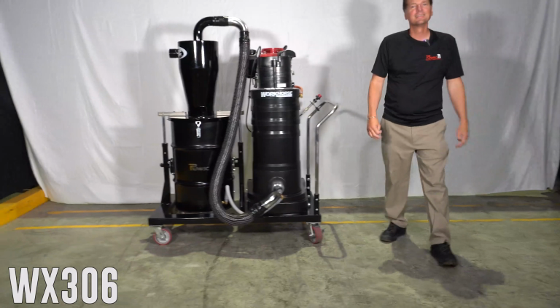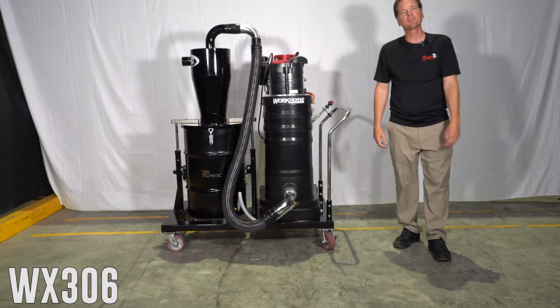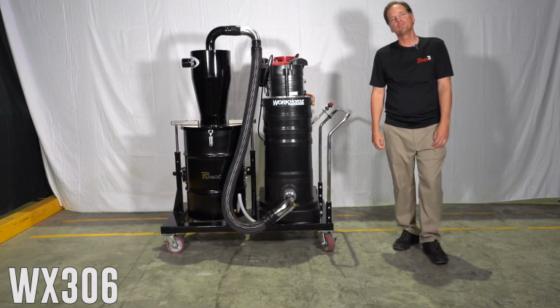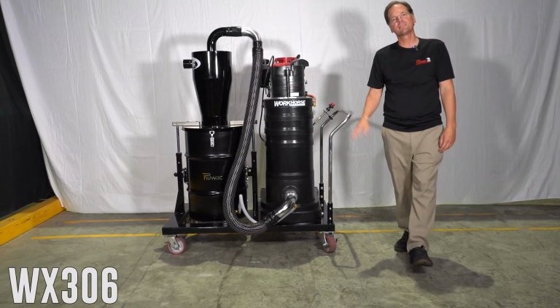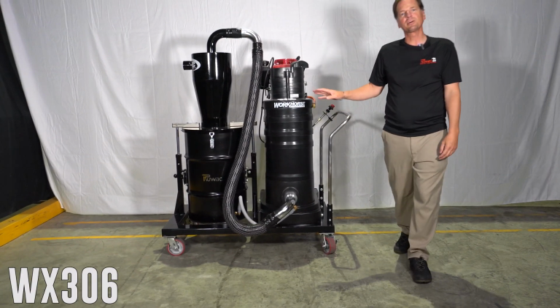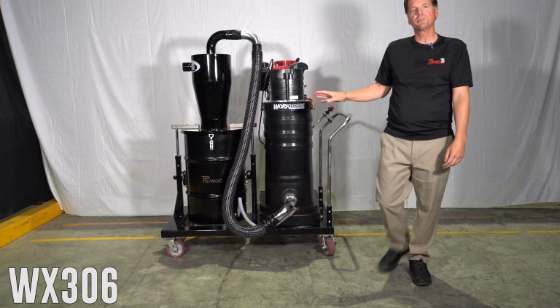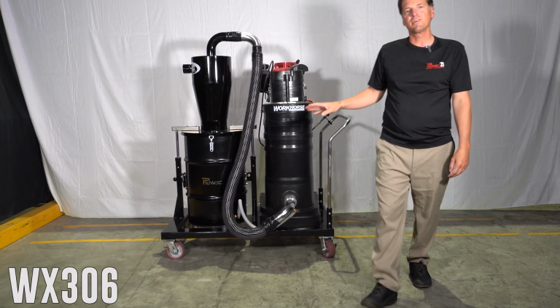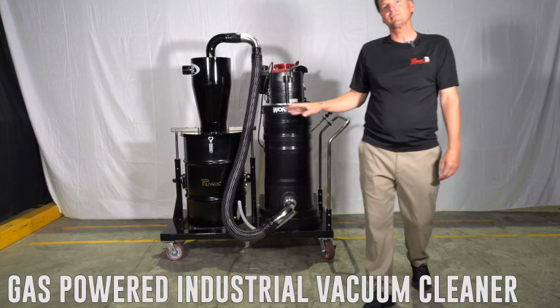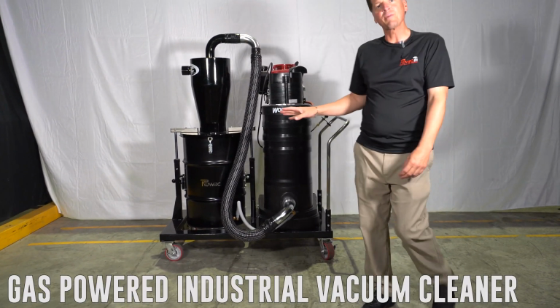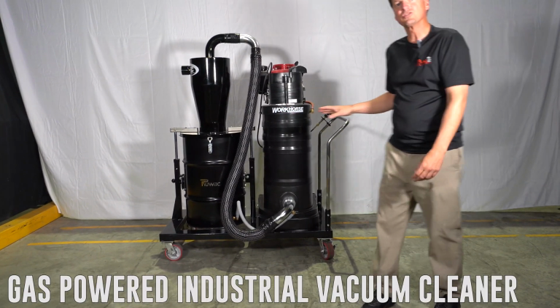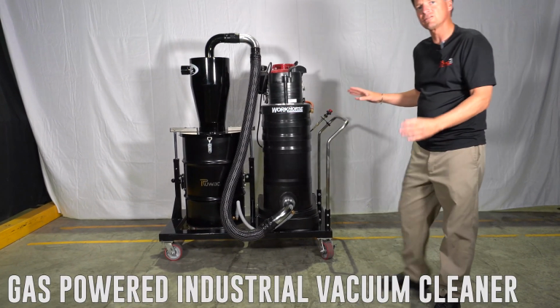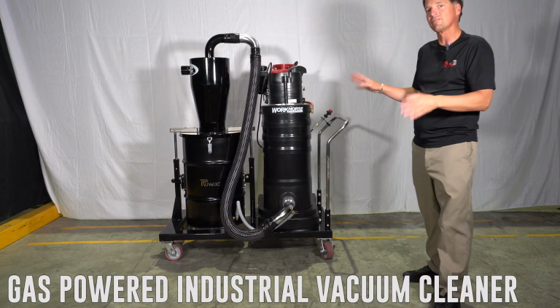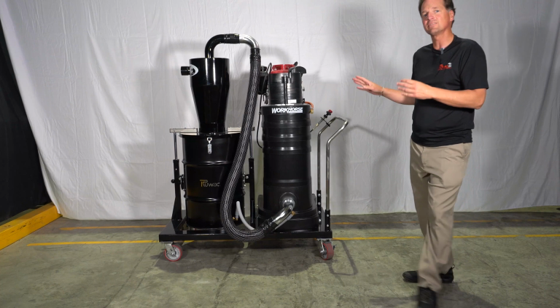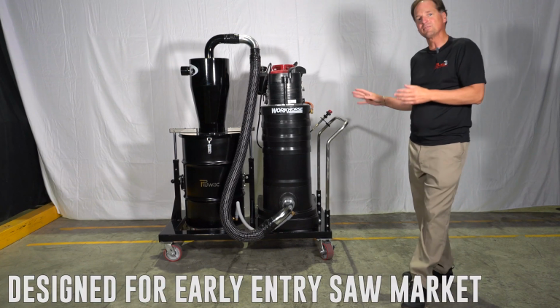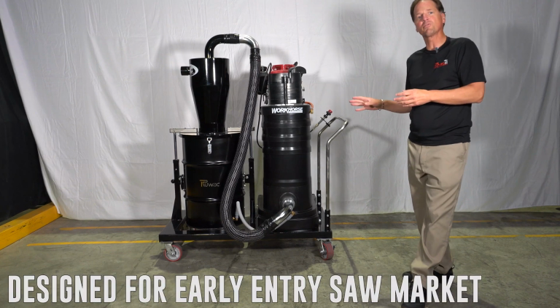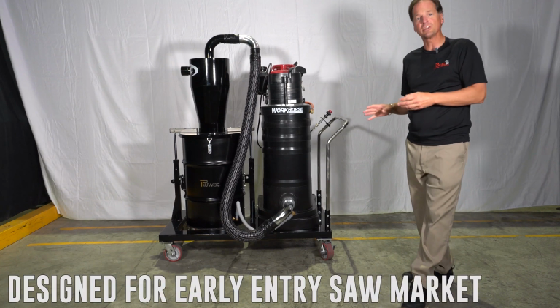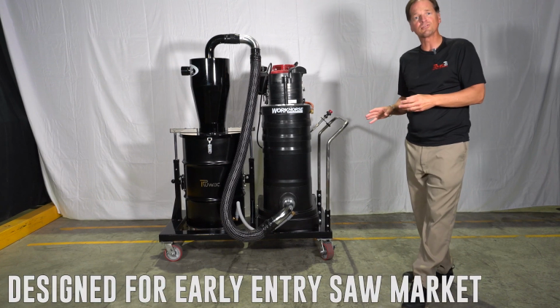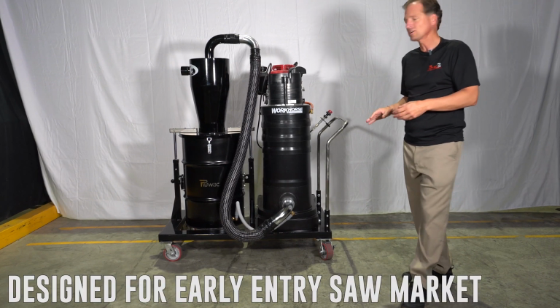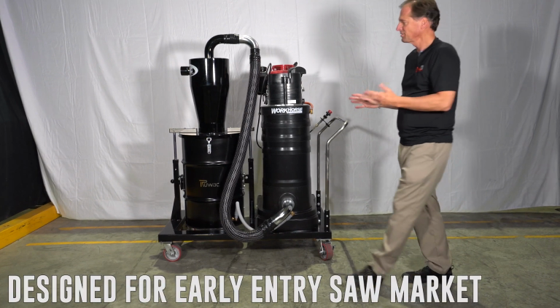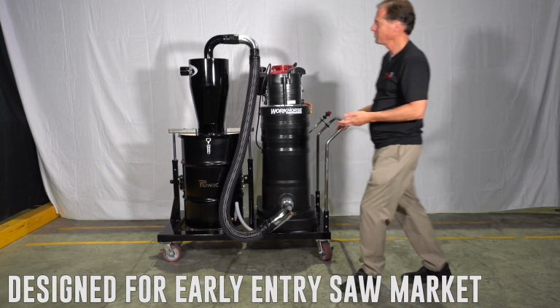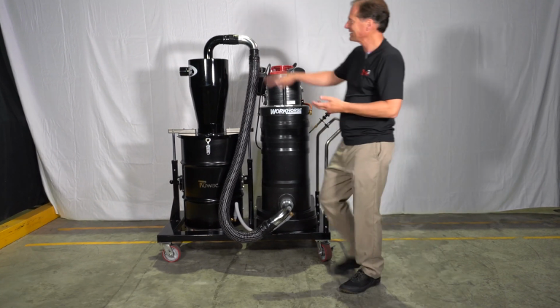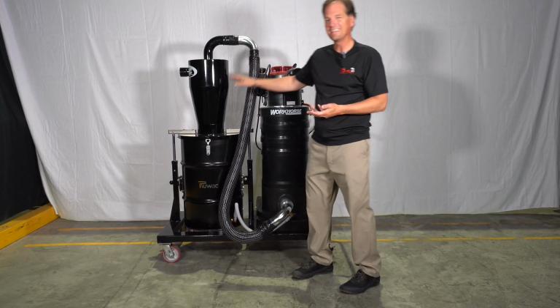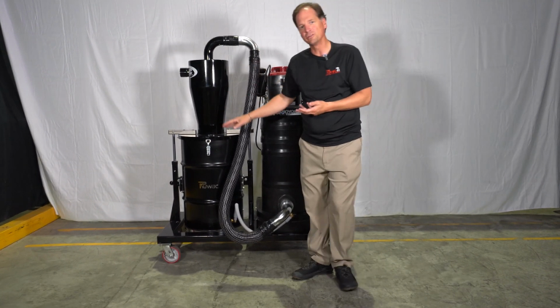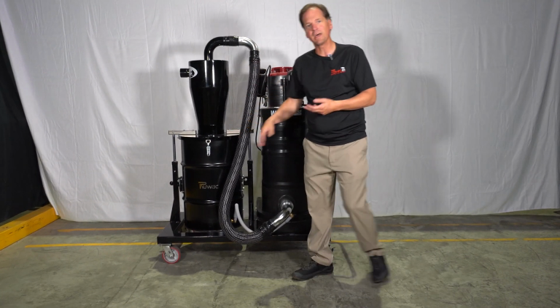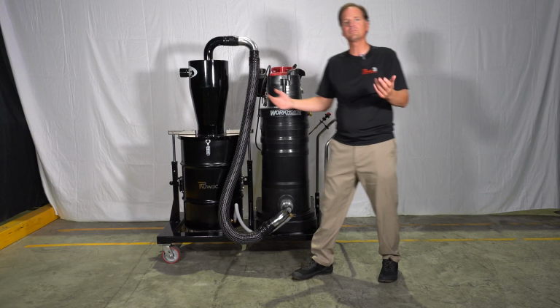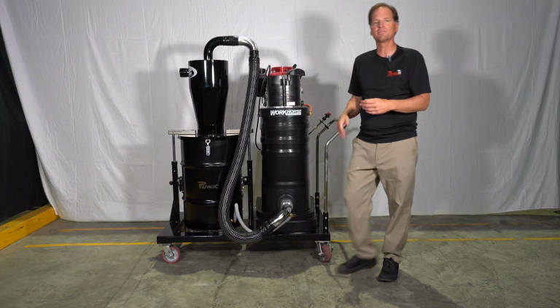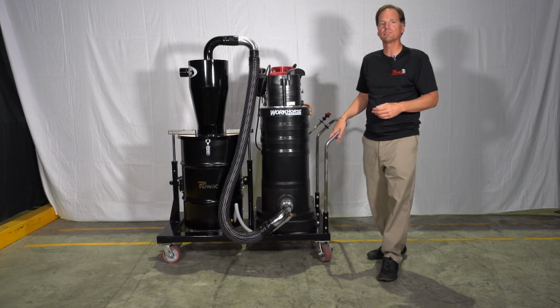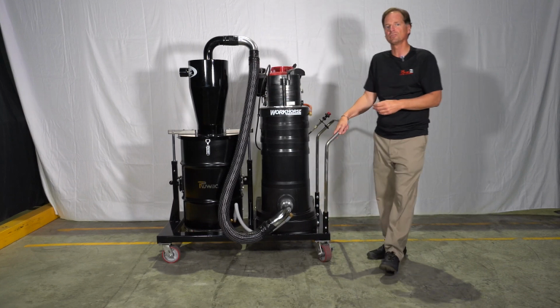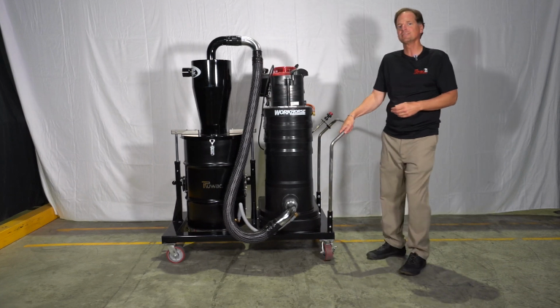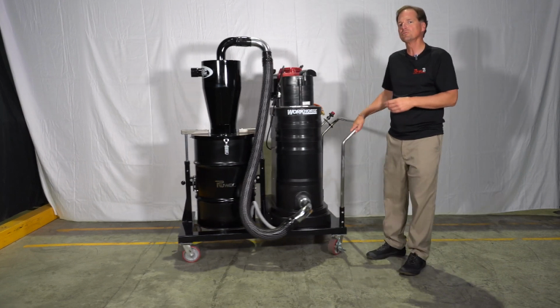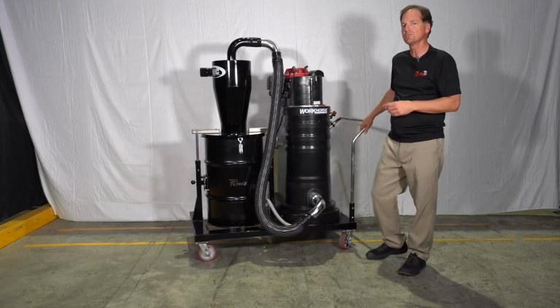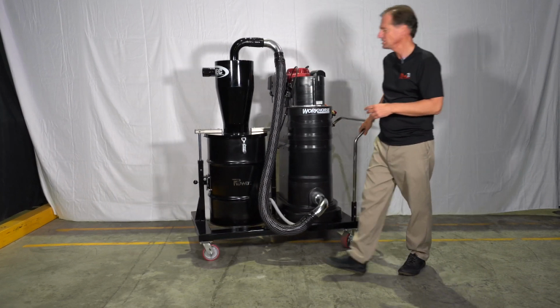Today we're going to review the Ruvox WX306 vacuum. It's a gas-powered machine designed specifically for the early entry saw market. Some of you may recognize it in orange from the past — we've made it for many years in orange. This is the new and improved machine.